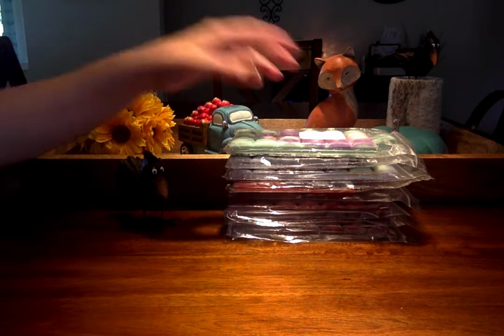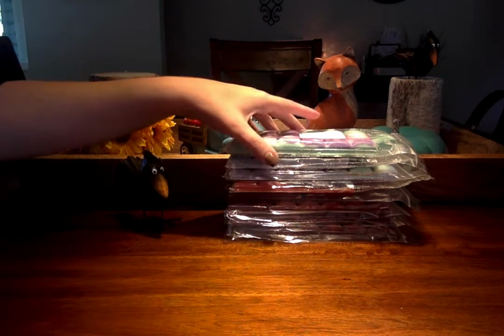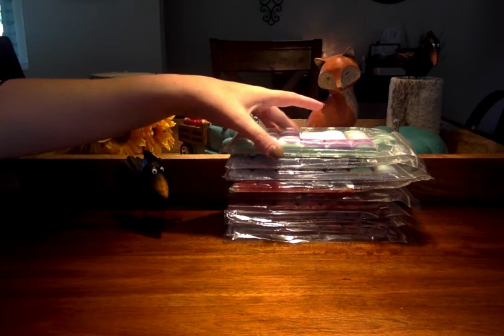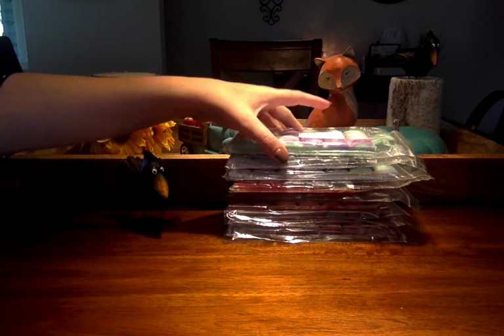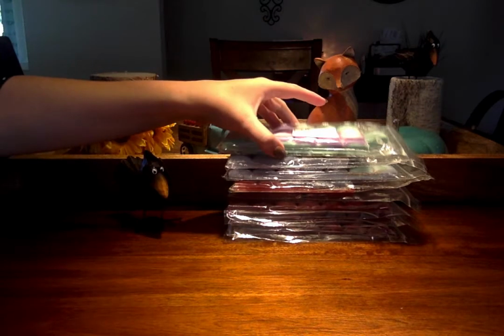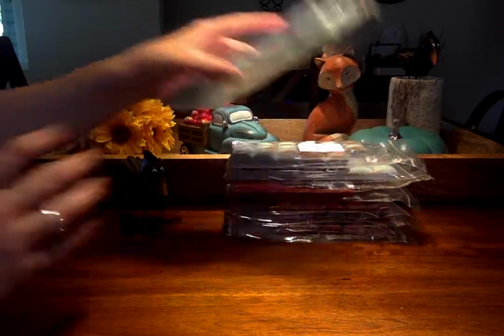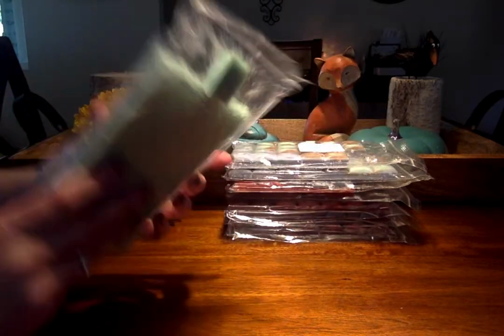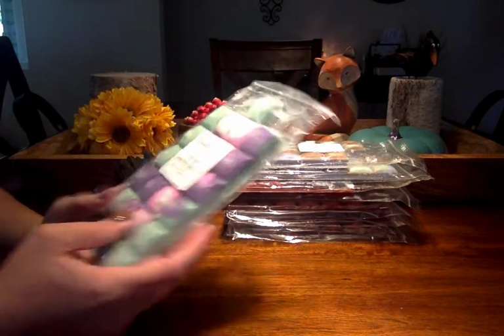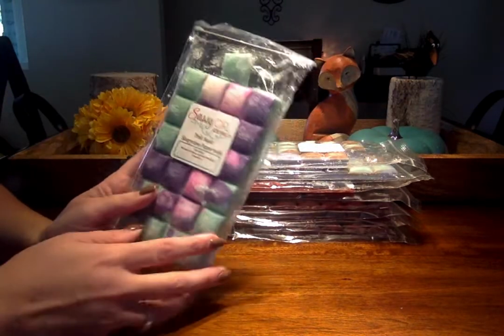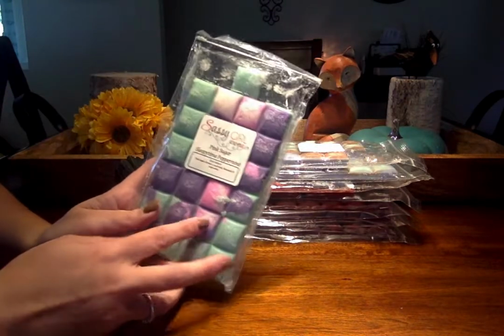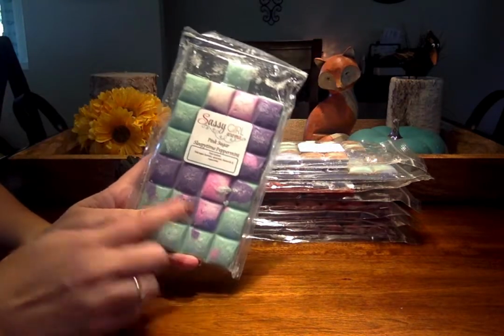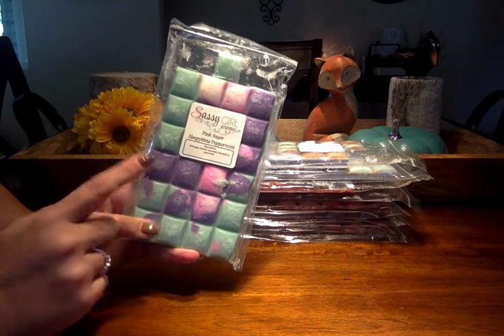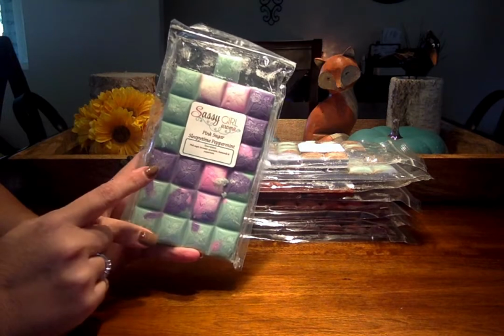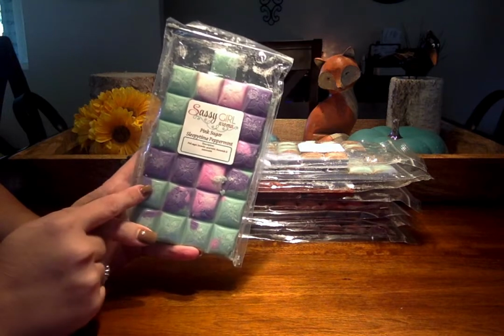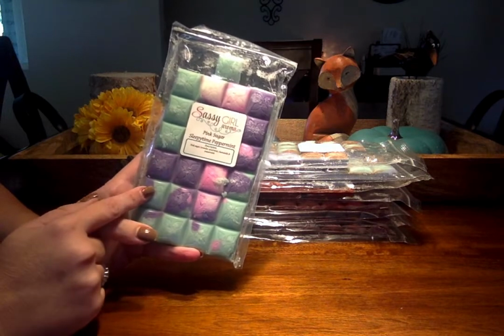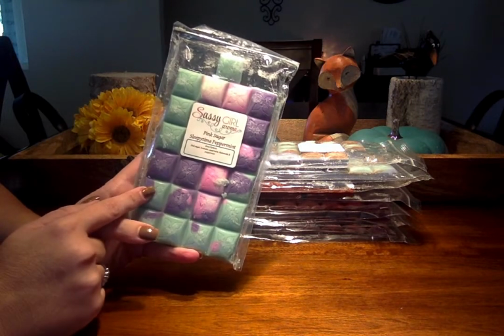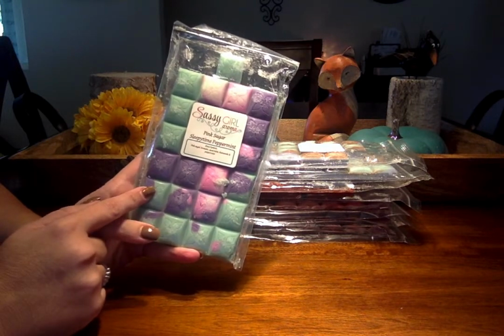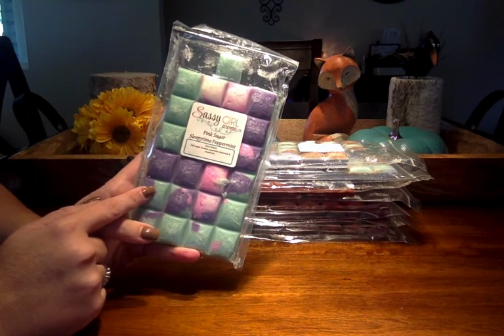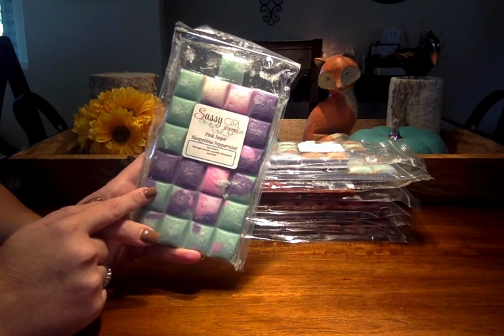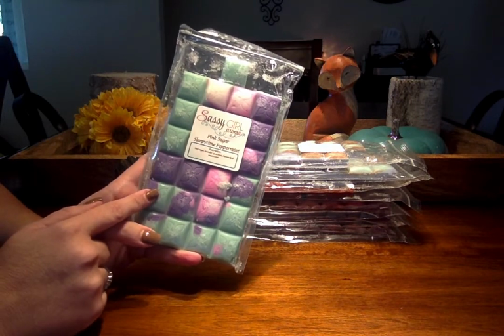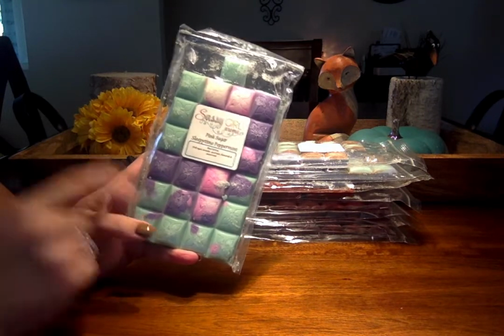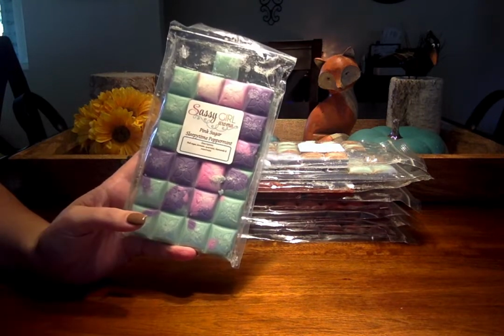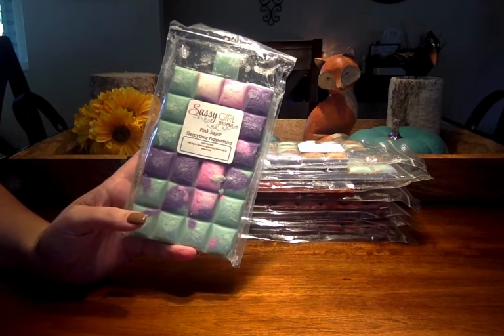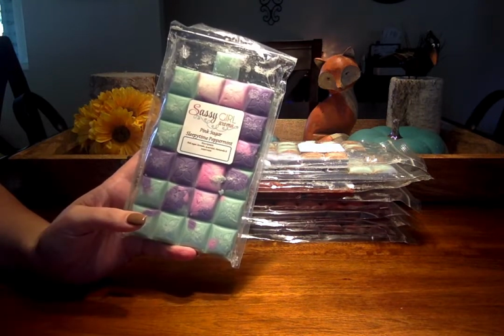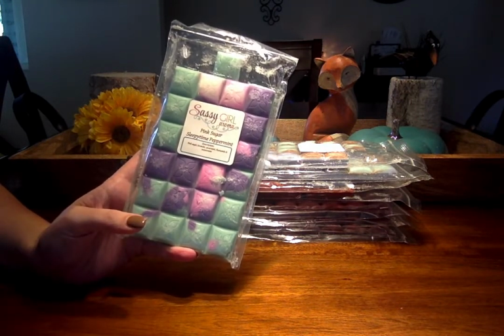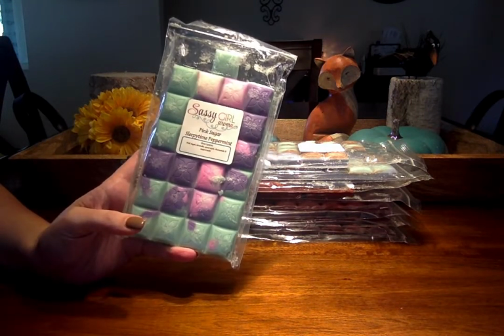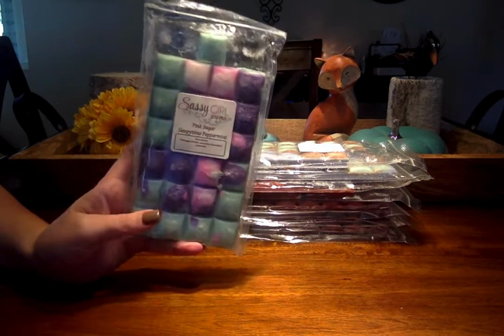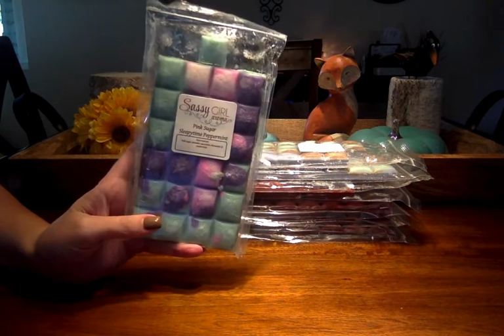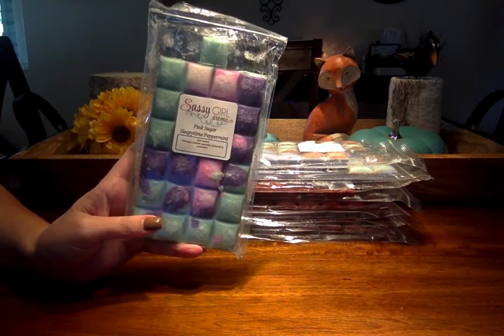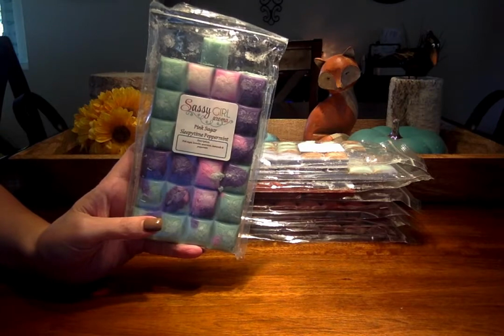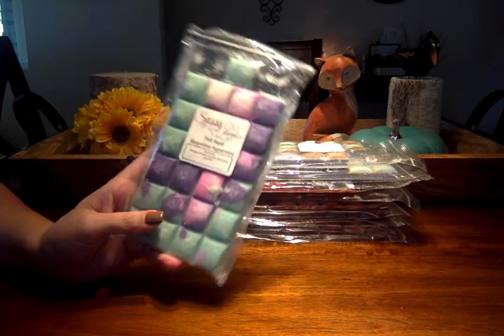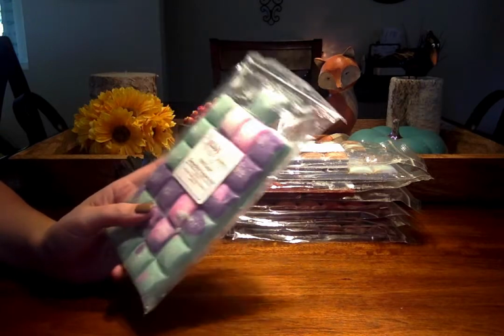I've been sitting on this forever. I don't remember when Sassy Girl's restock was, but she had breakaway bars — not this last restock, but the one before. And I've had these for probably at least a month.